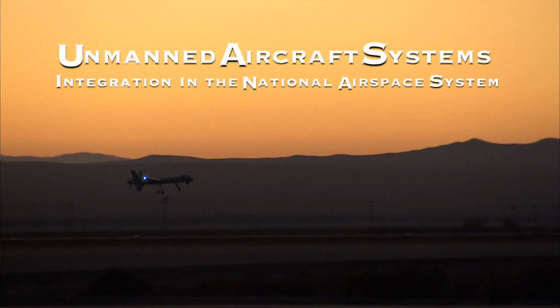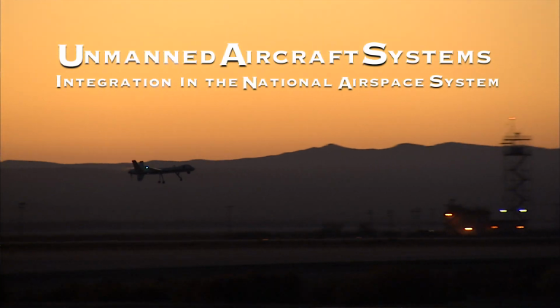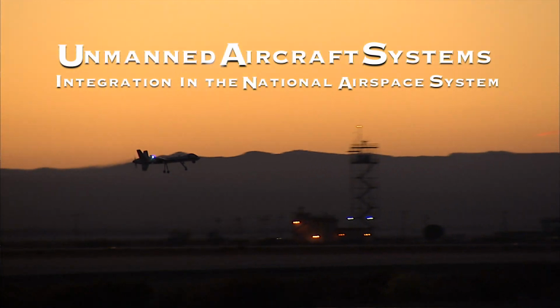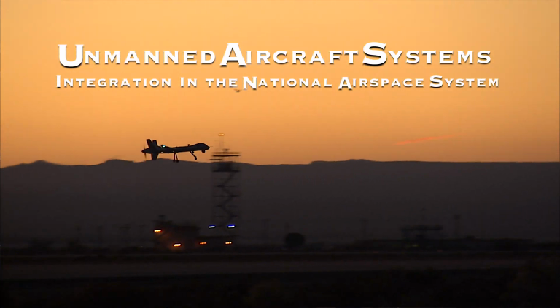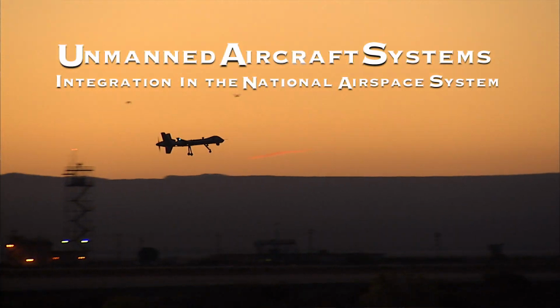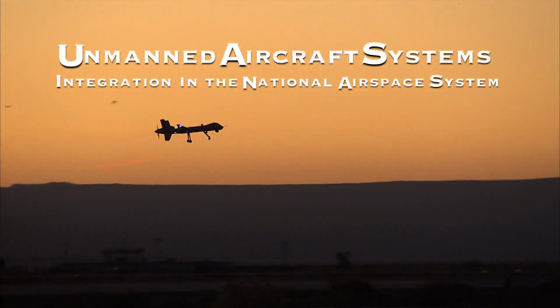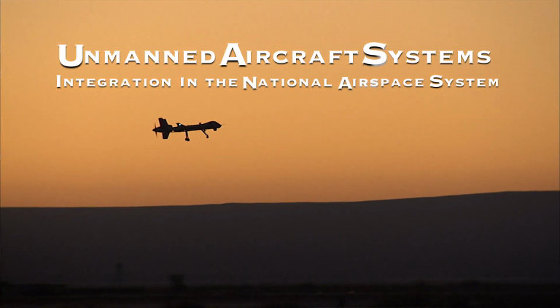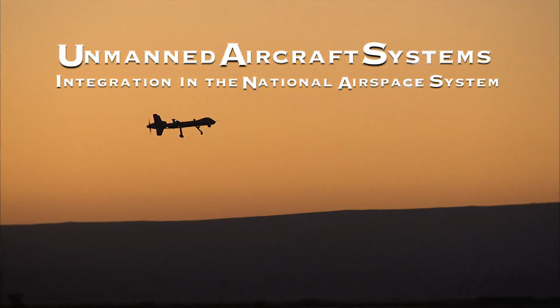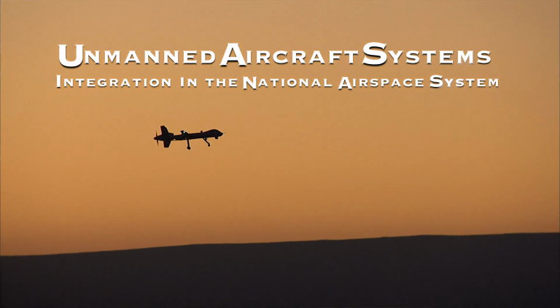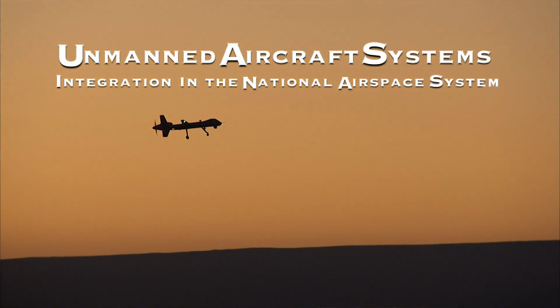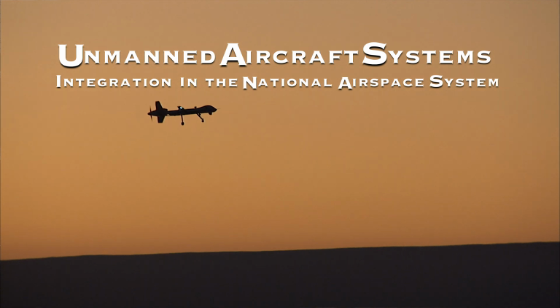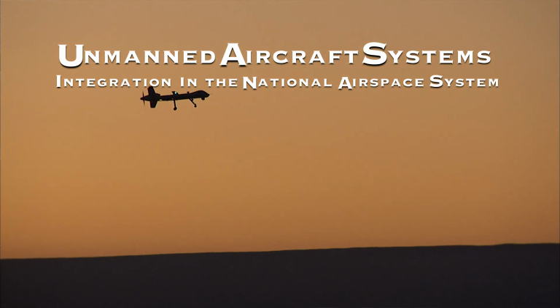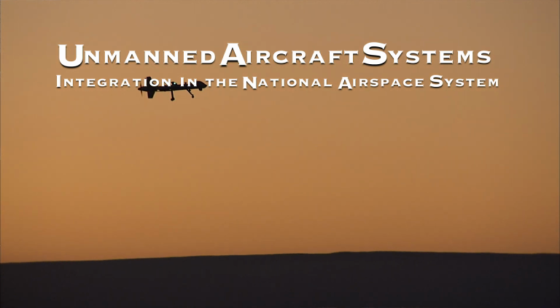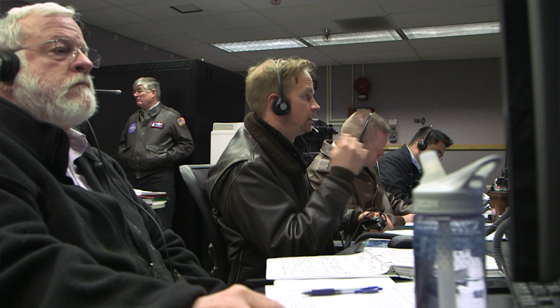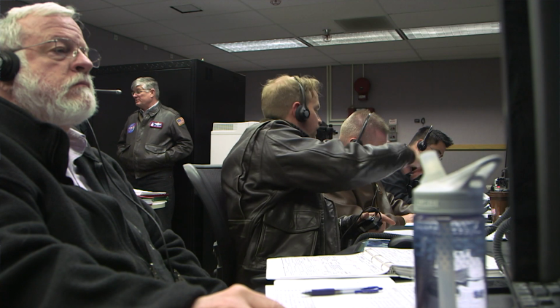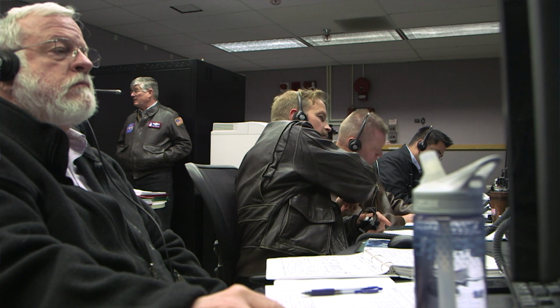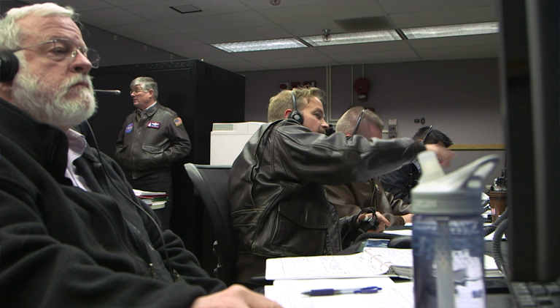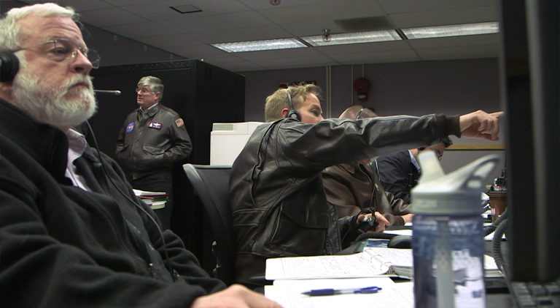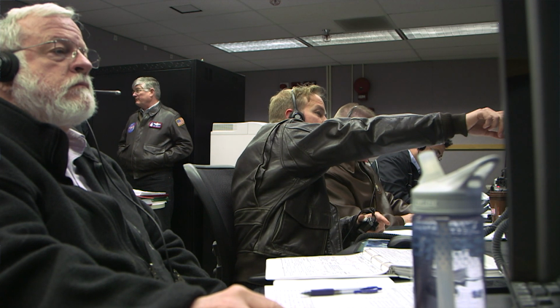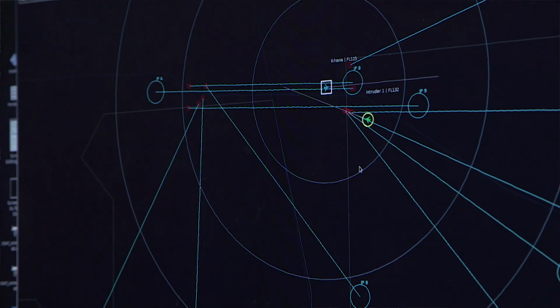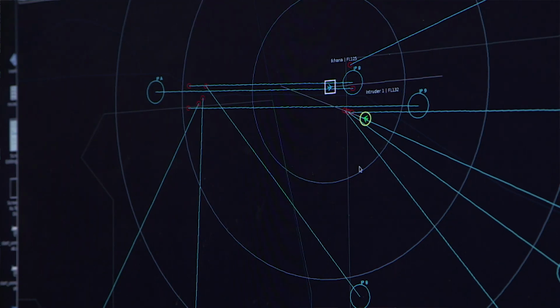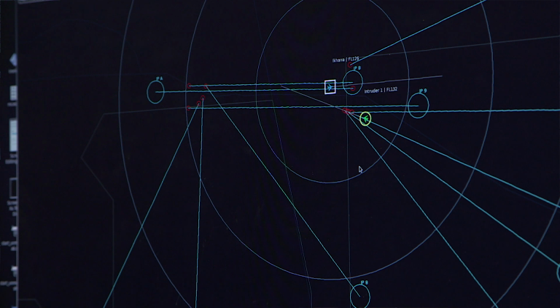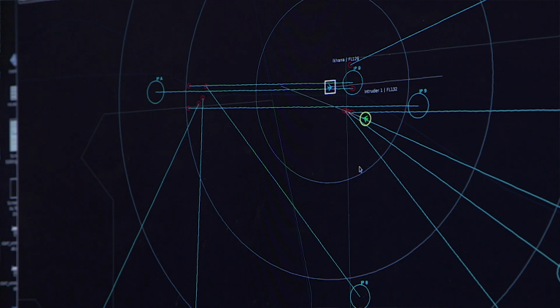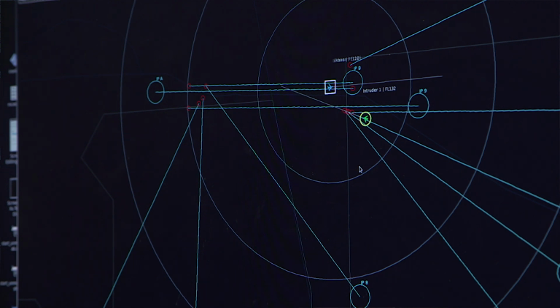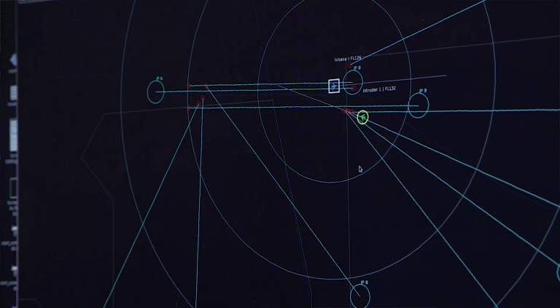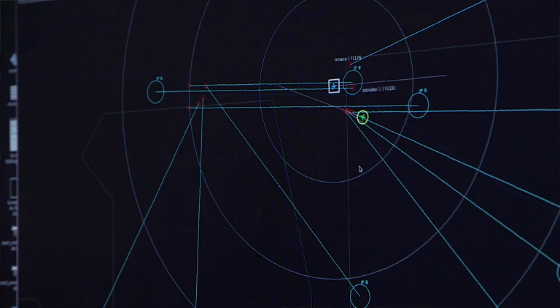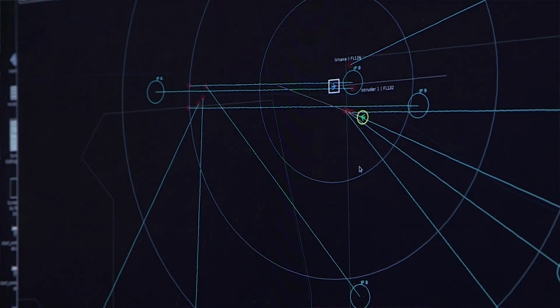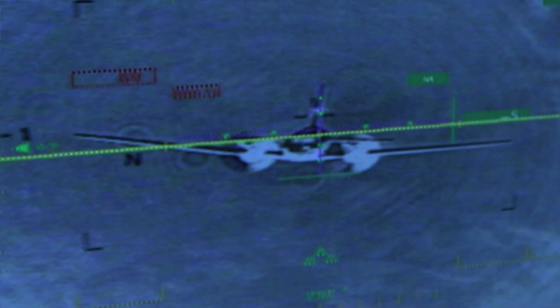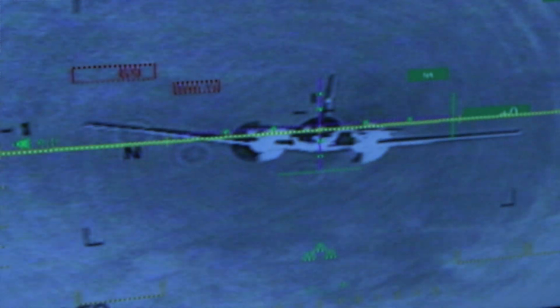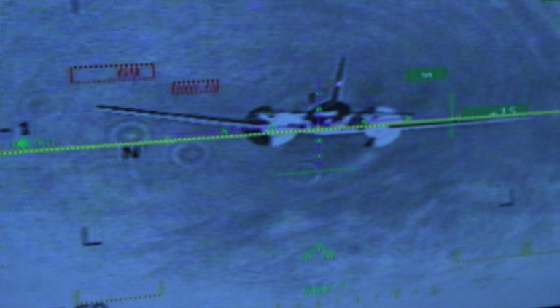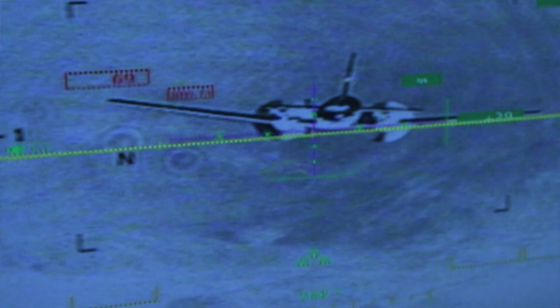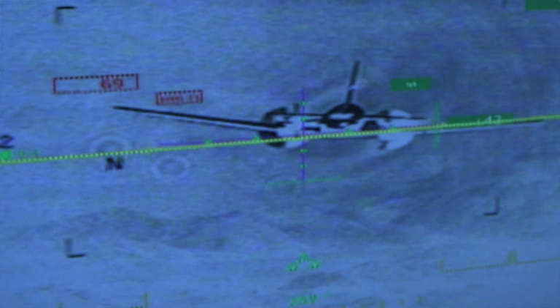The UAS in the NAS project has had various campaigns. For Flight Test 4, we utilized the Econa, which is a MQ-9 Predator B platform, and from there we were able to test larger UAS and also larger sensors.